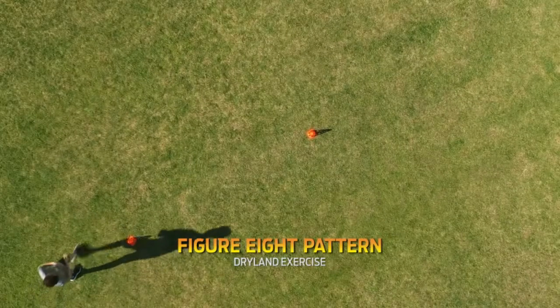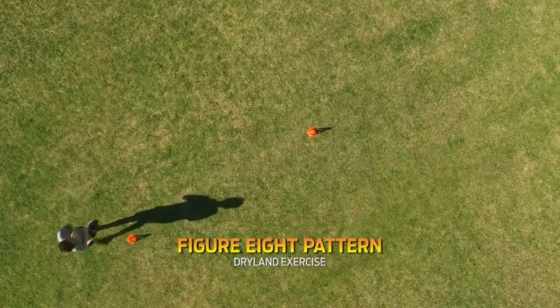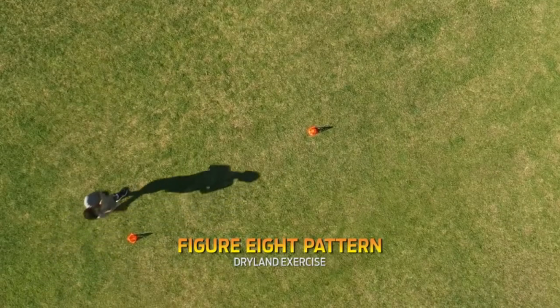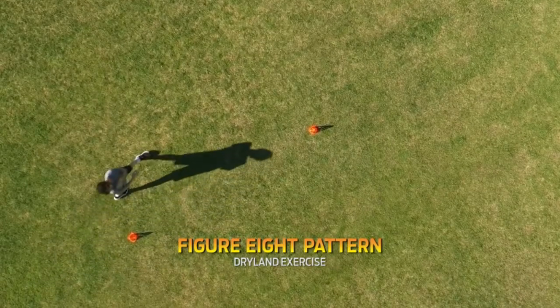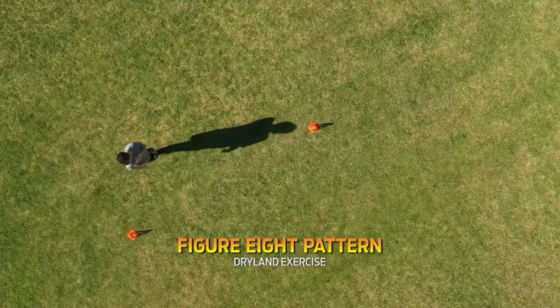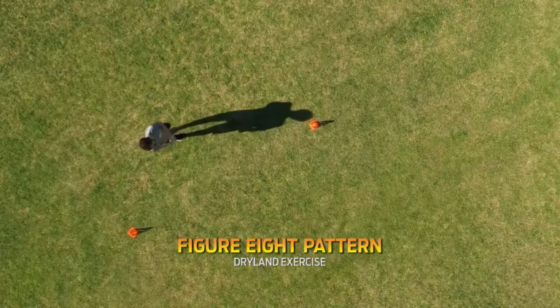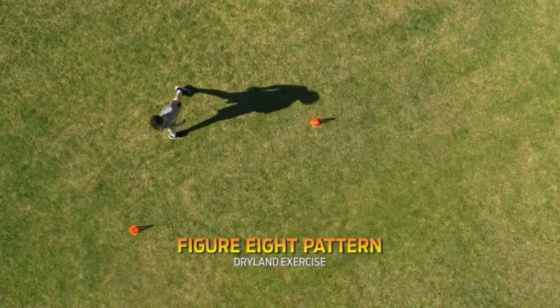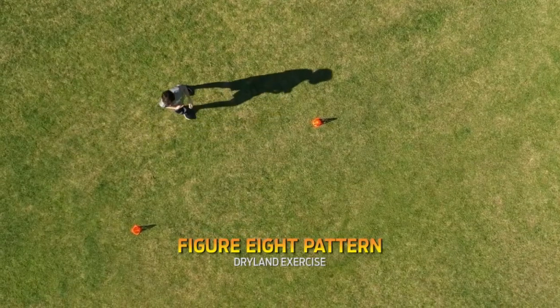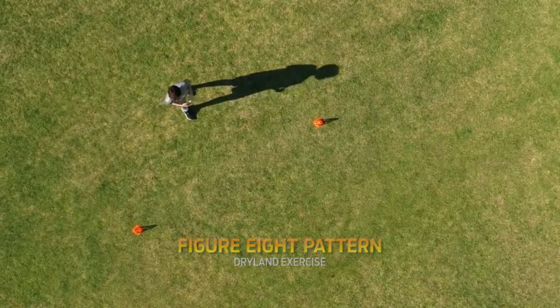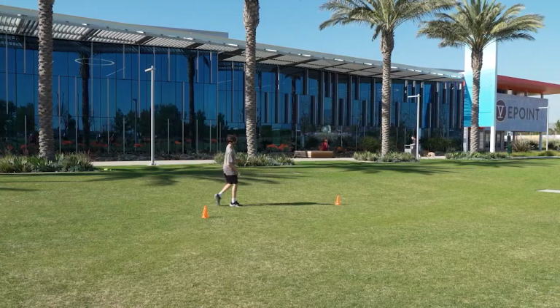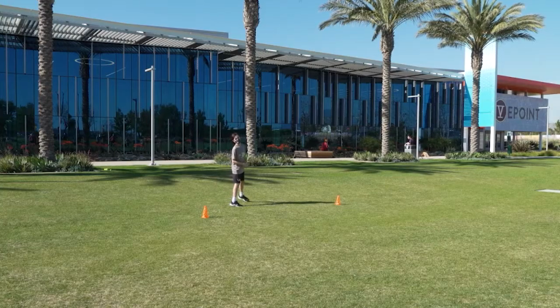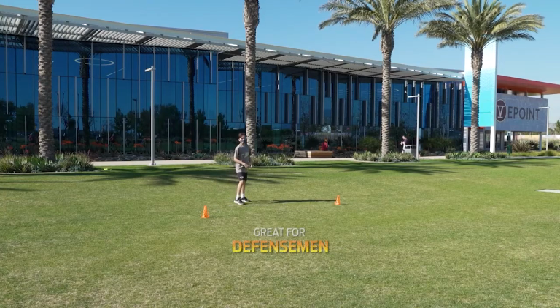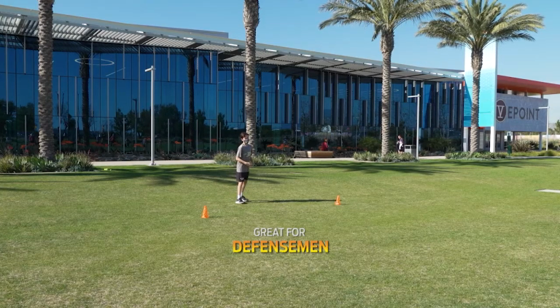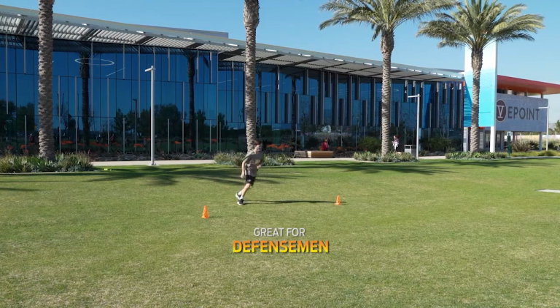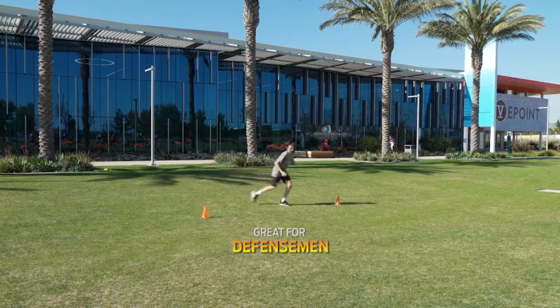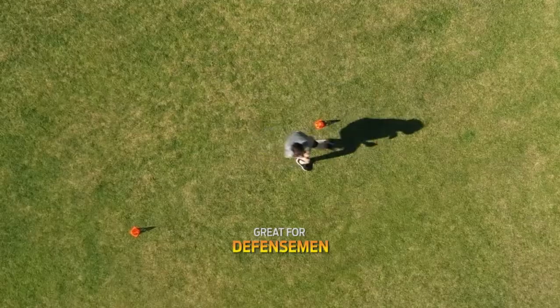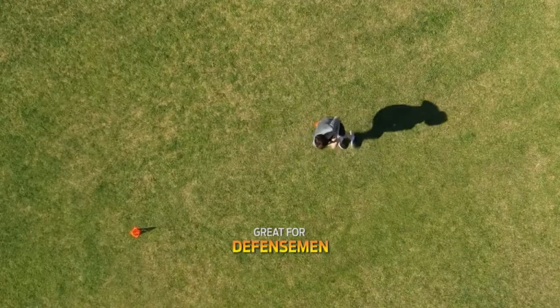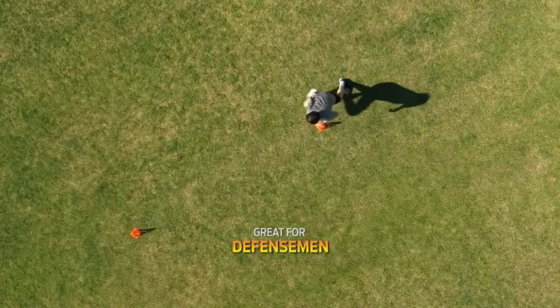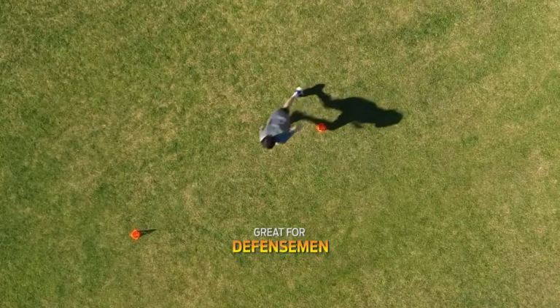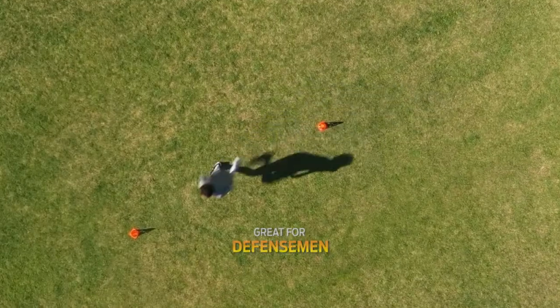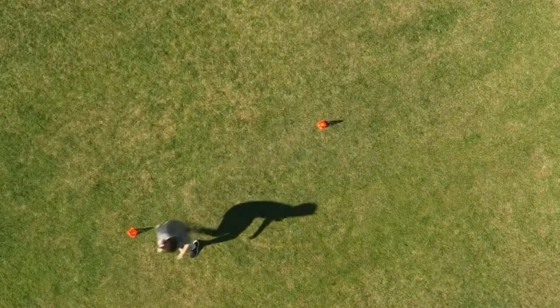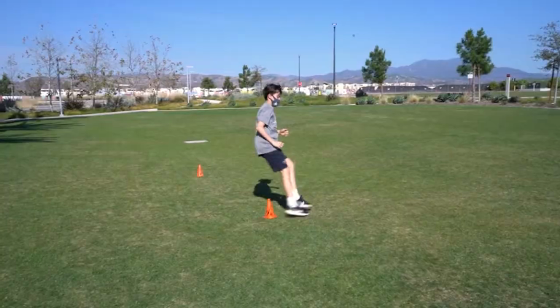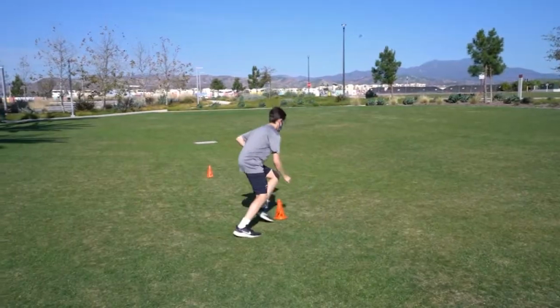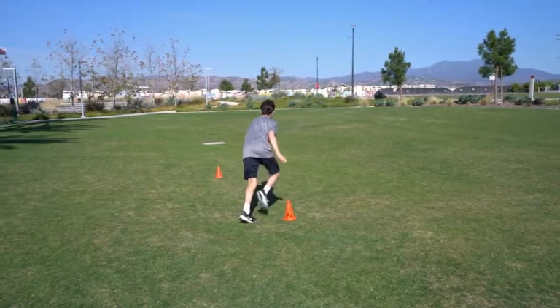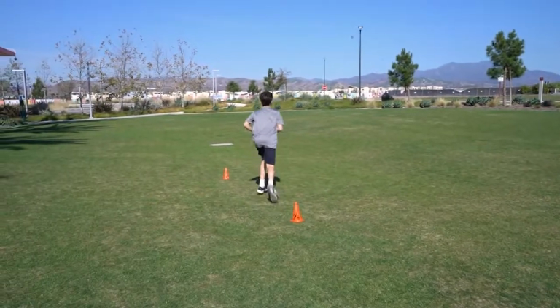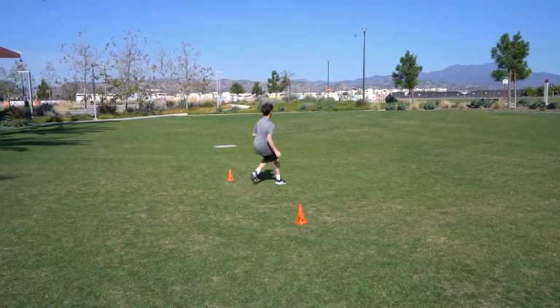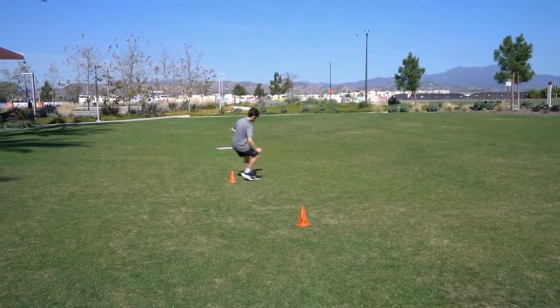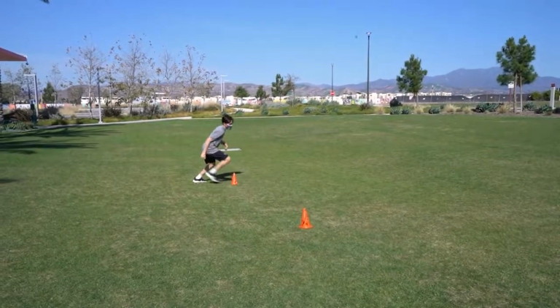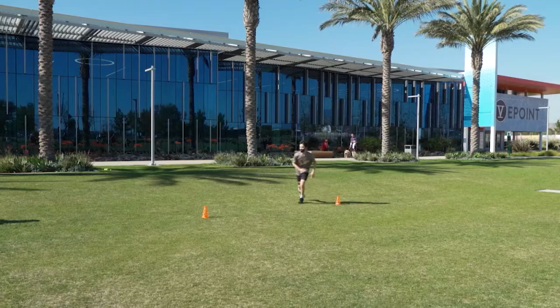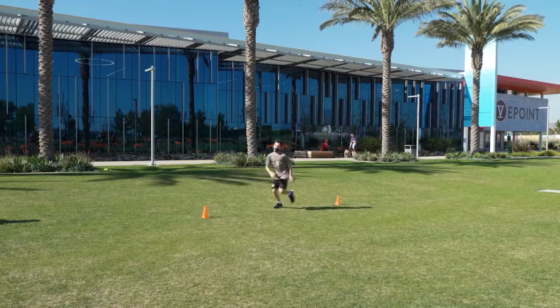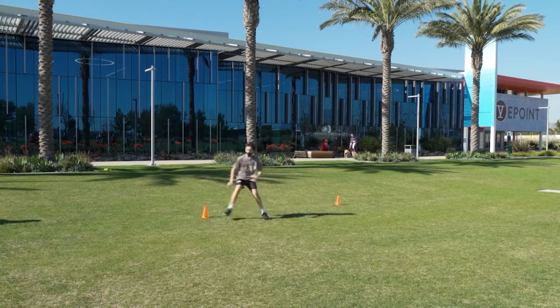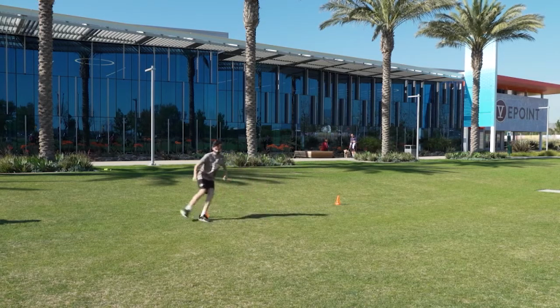Diego is going to be using a figure eight pattern. This is good for defensemen because he's going to be going forwards to backwards and then back to forwards. It's a transitional drill. He's going to use his feet, stay nice and low when he's going back. You'll notice he's always moving his feet.